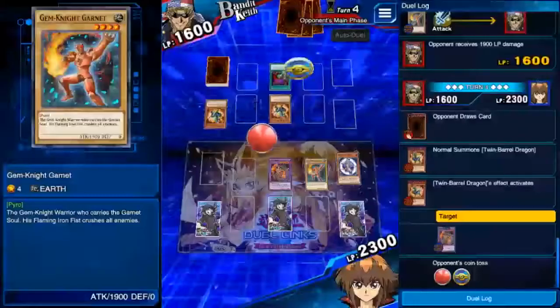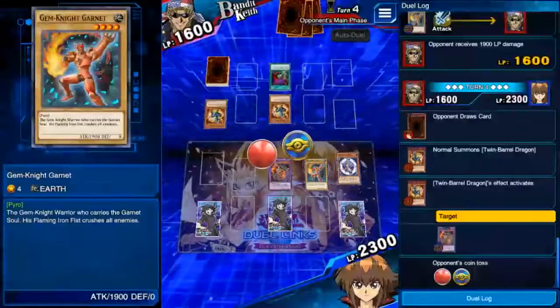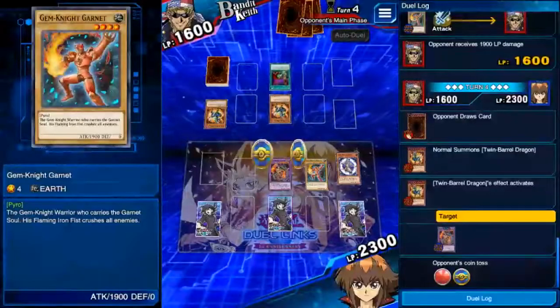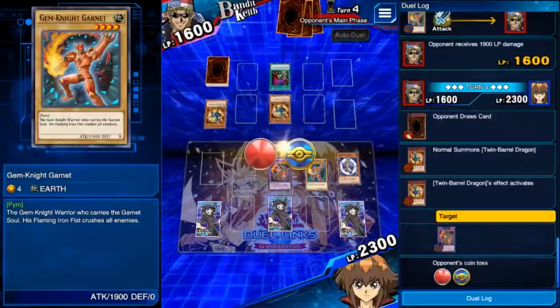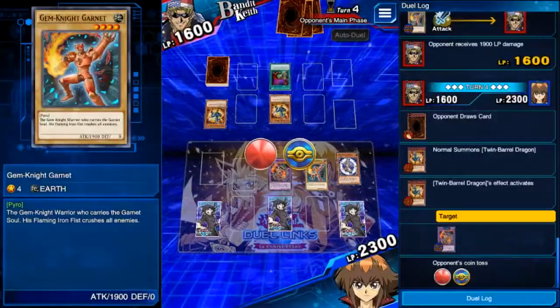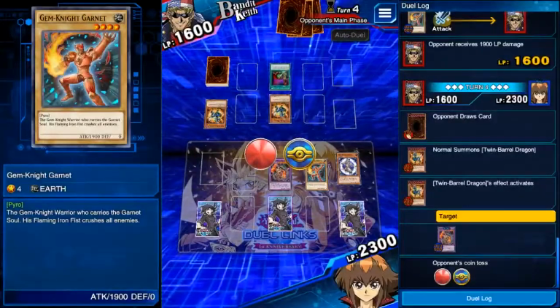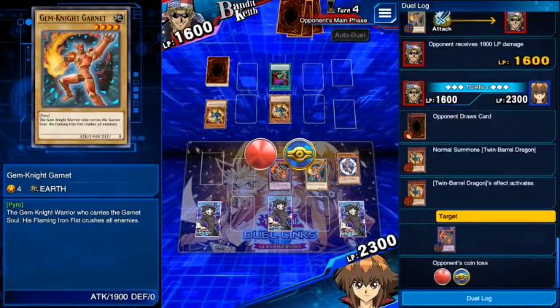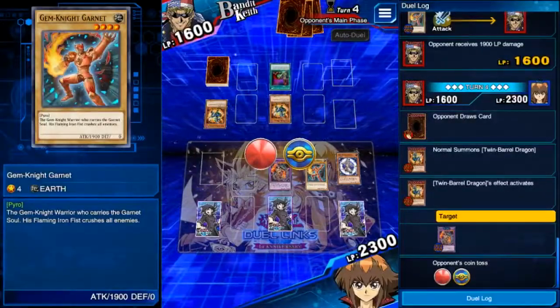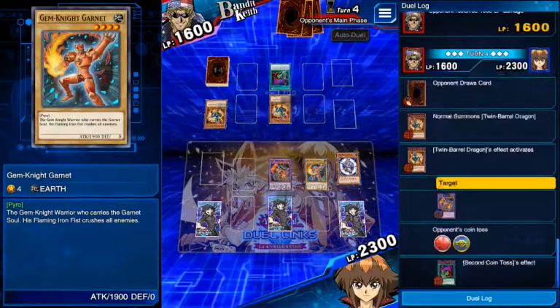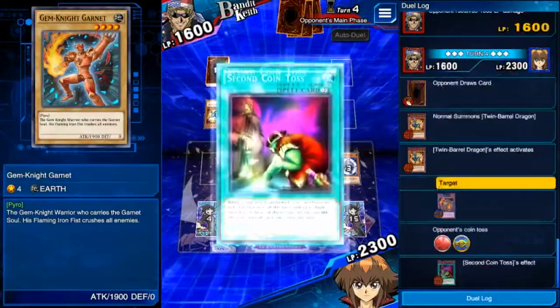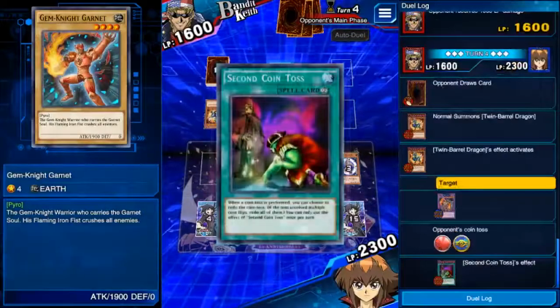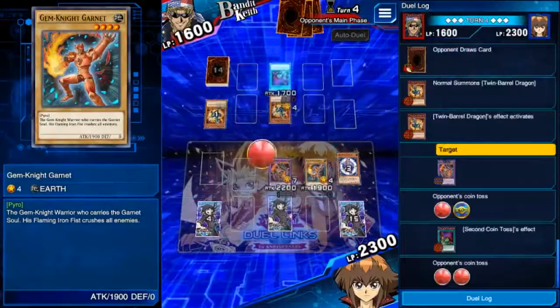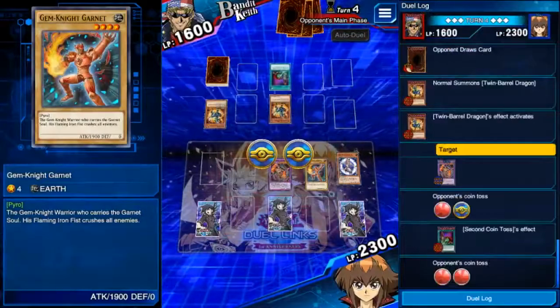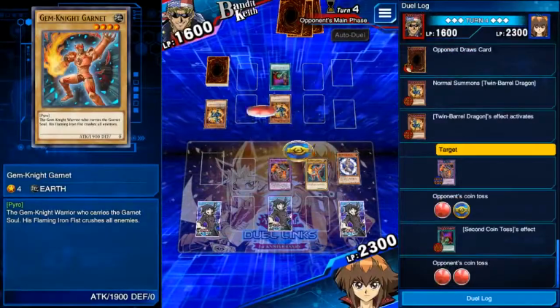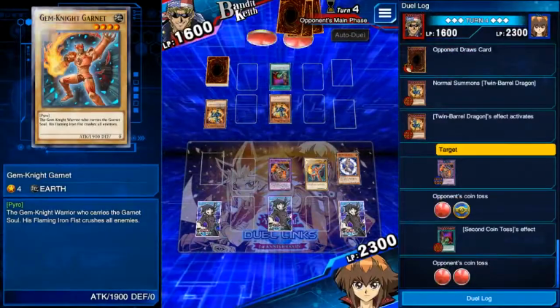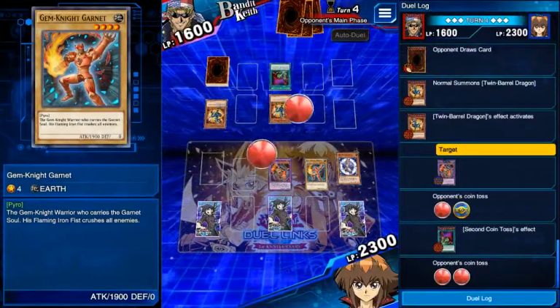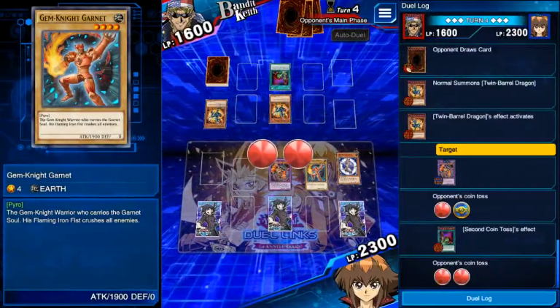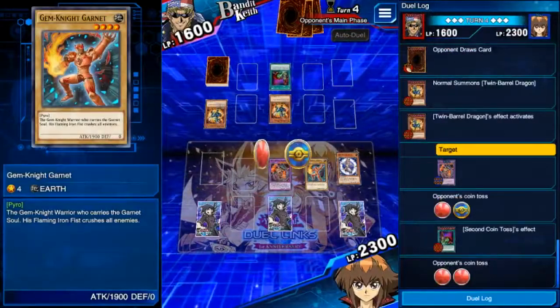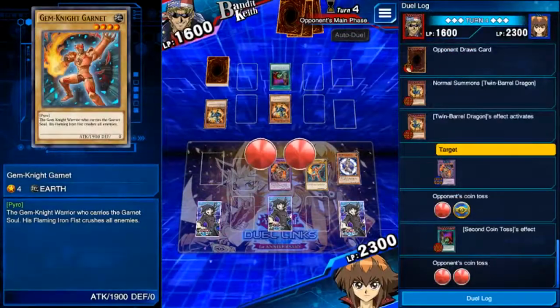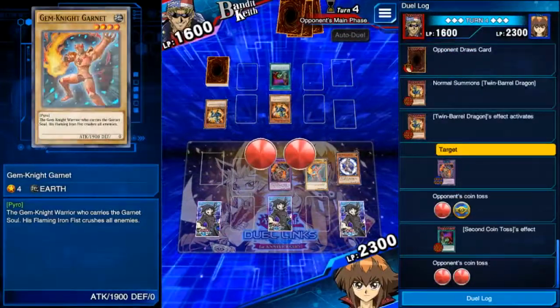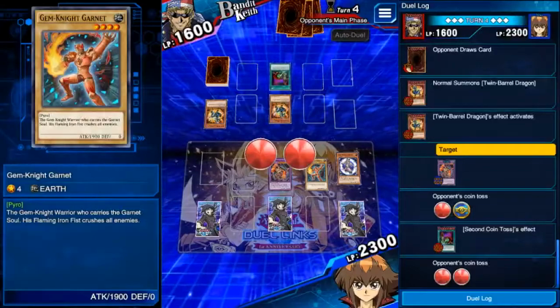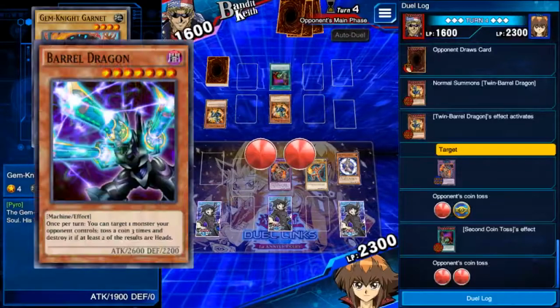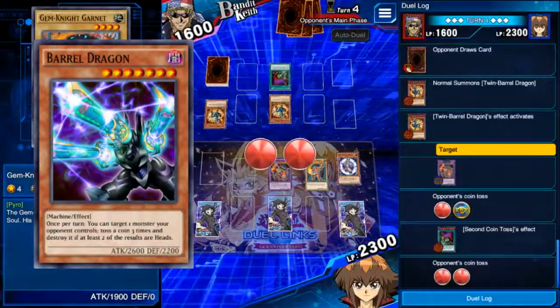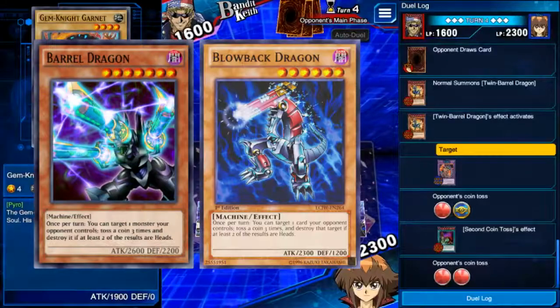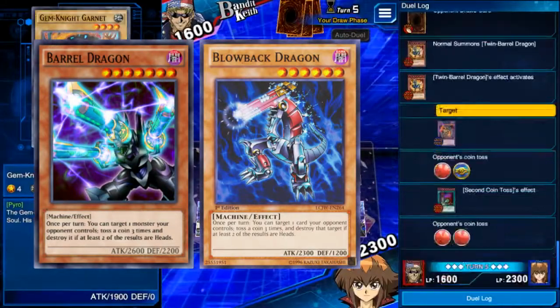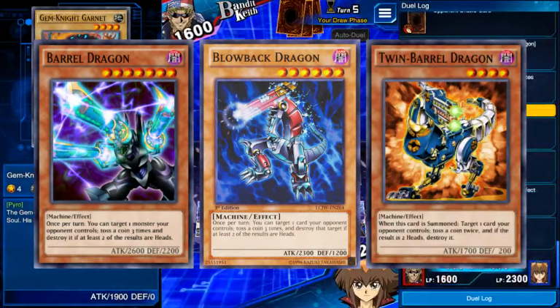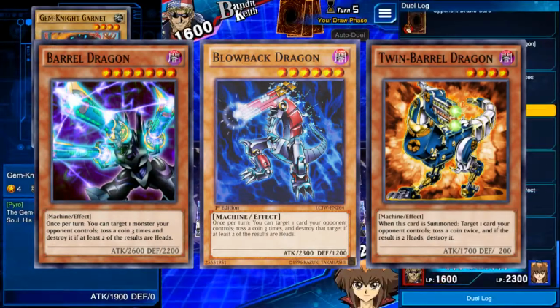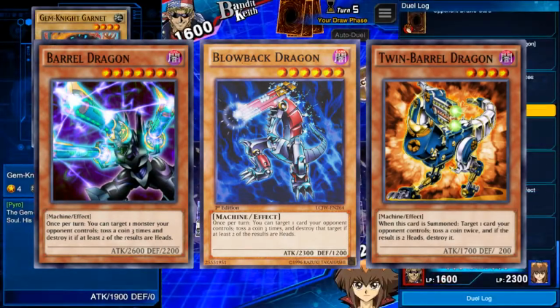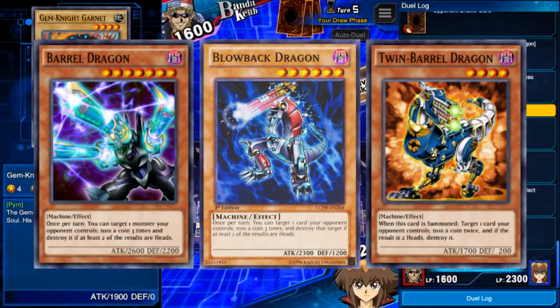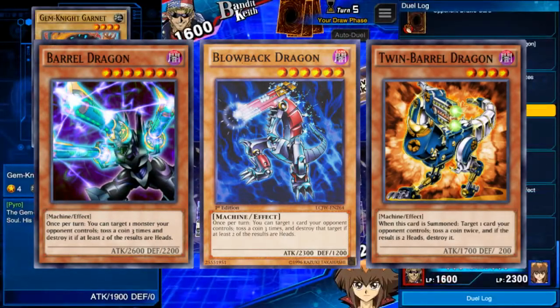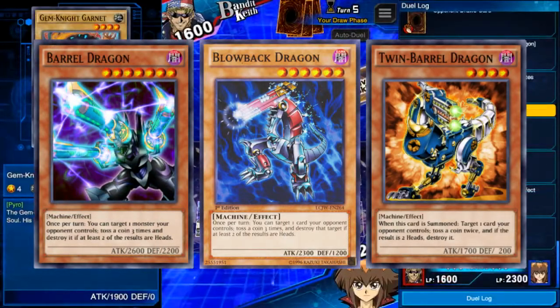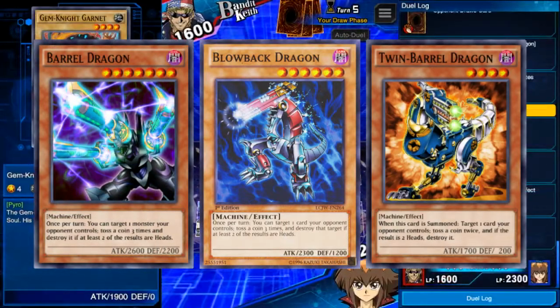Once you've done that, all that's left to do is beat a level 30 Bandit Keith. Like most level 30 matches, this should not take long at all. His best cards — Barrel Dragon, Blowback Dragon, and Twin Barrel Dragon — all rely on coin tosses to be effective.